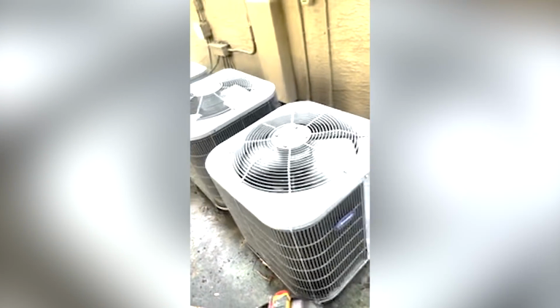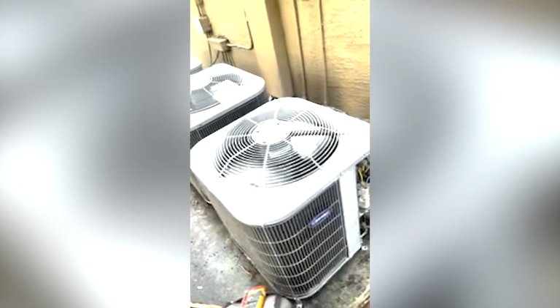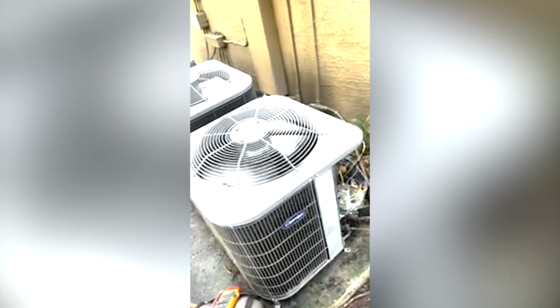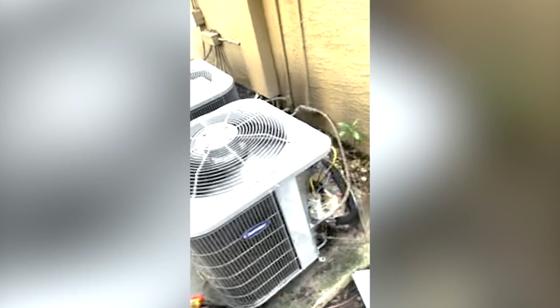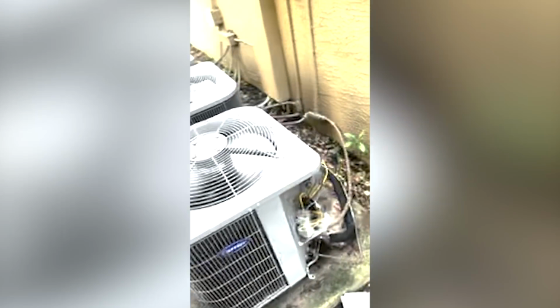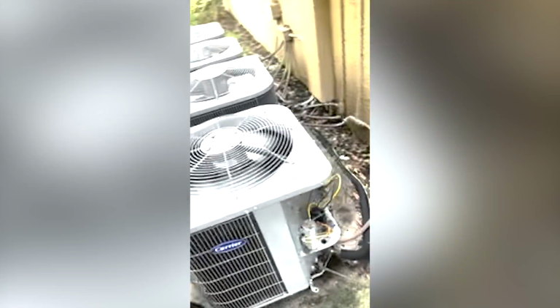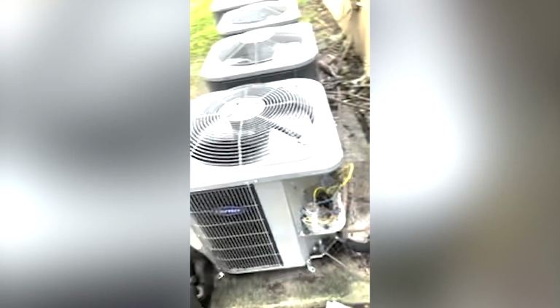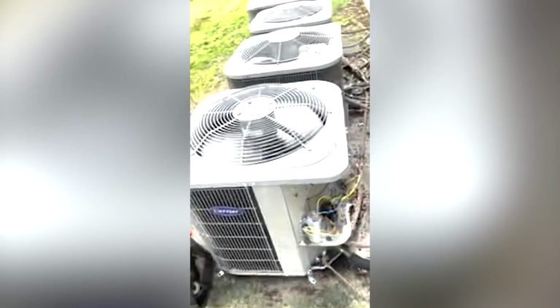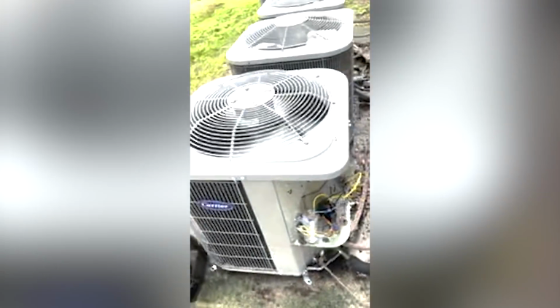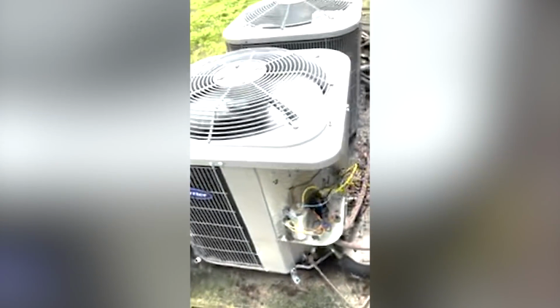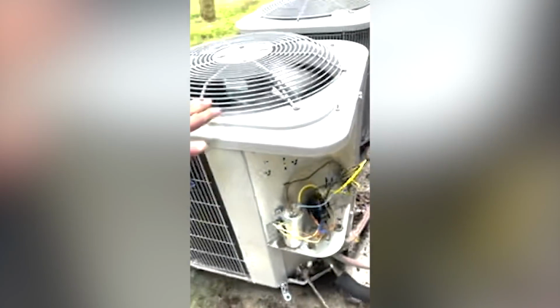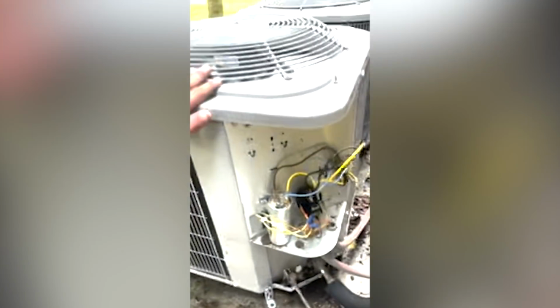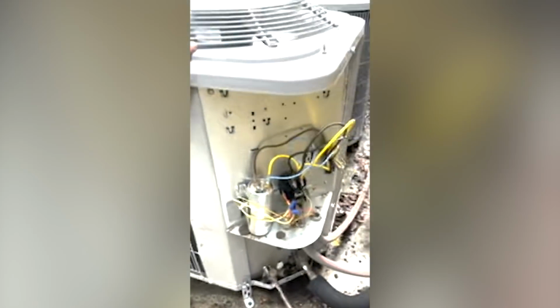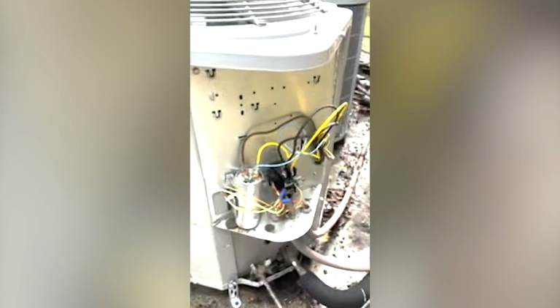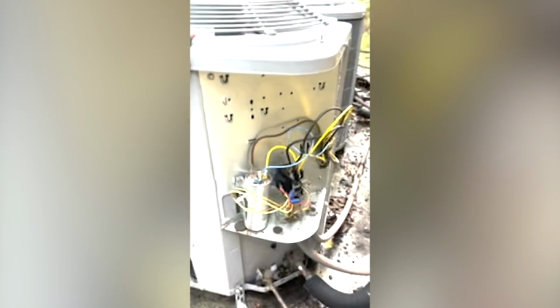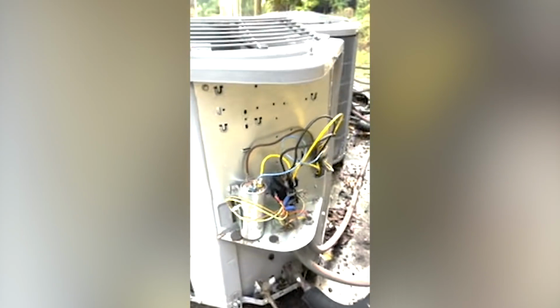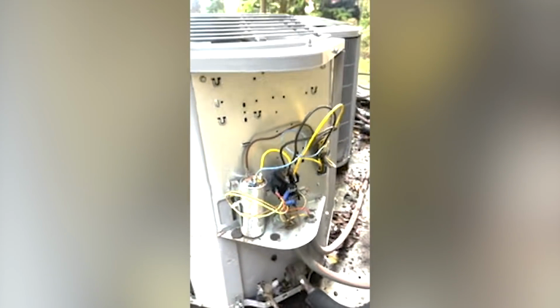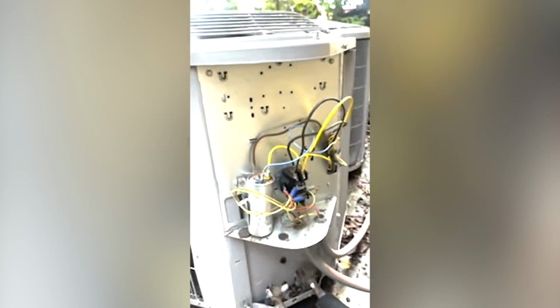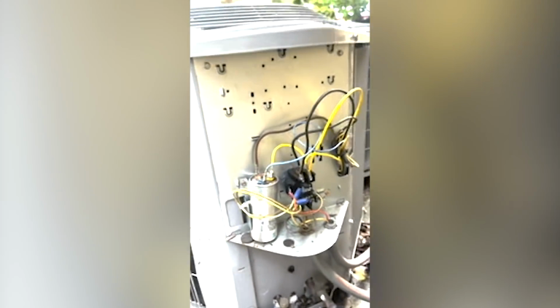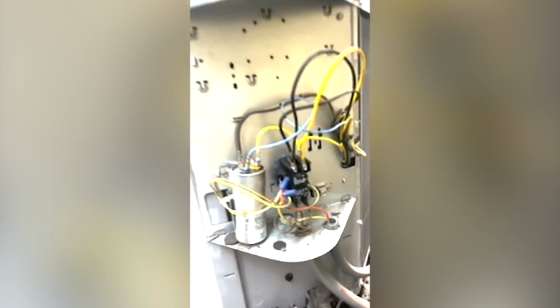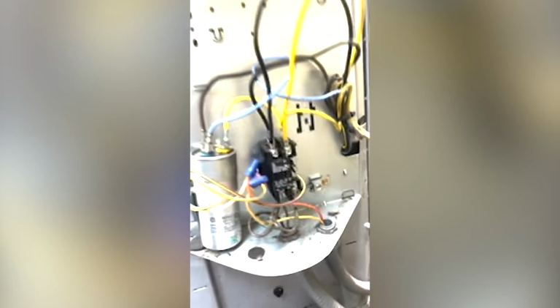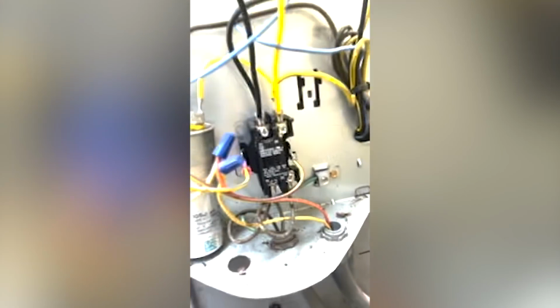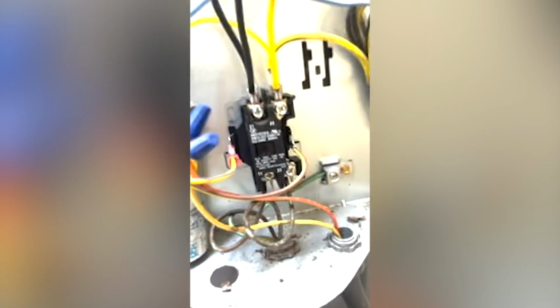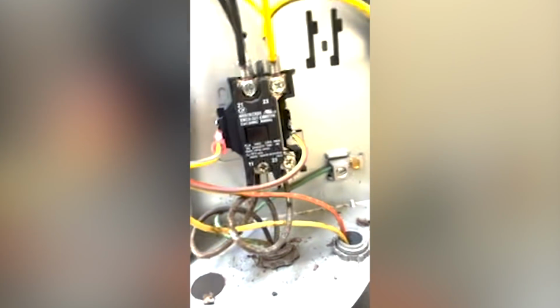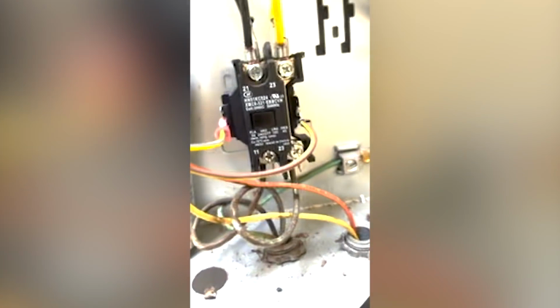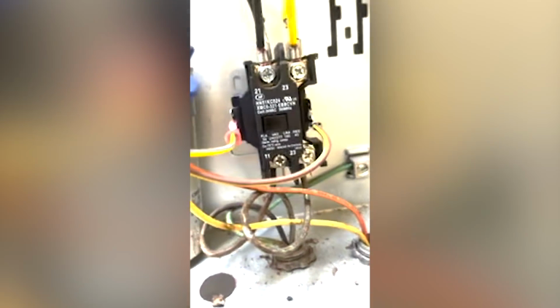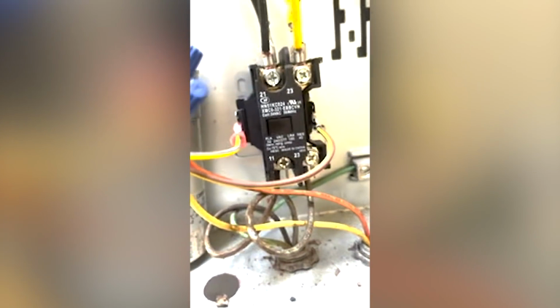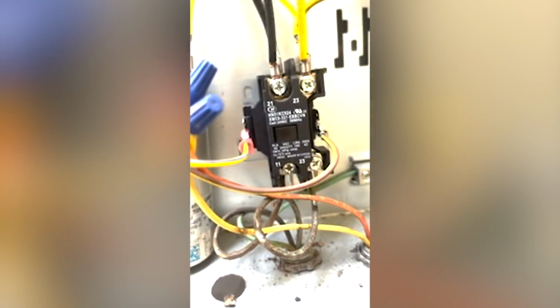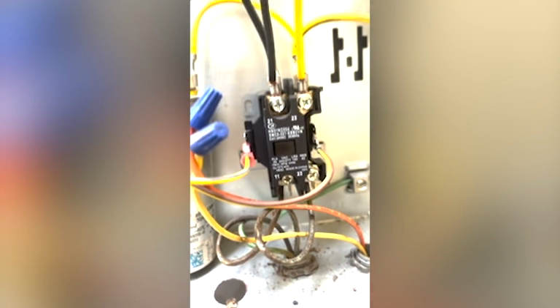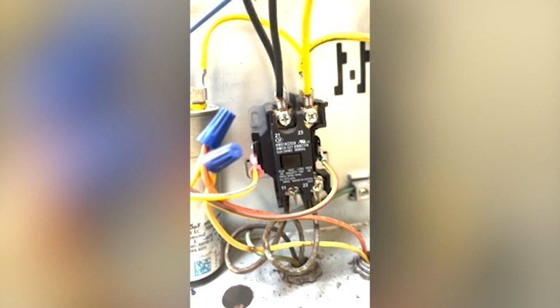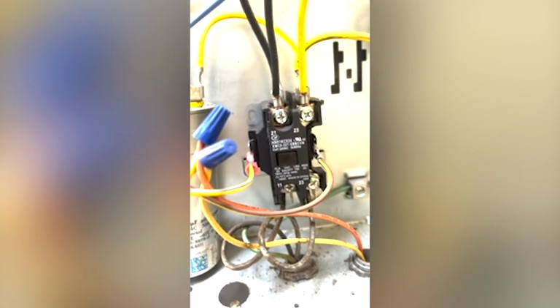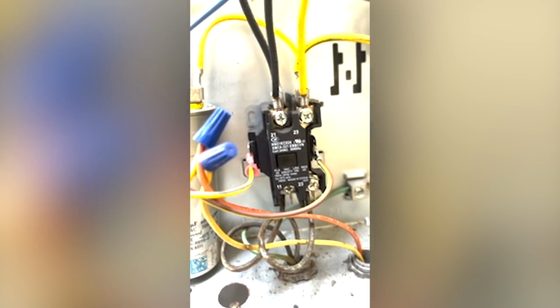Little did I know, when I opened the system, I've got a contactor not pulled in.